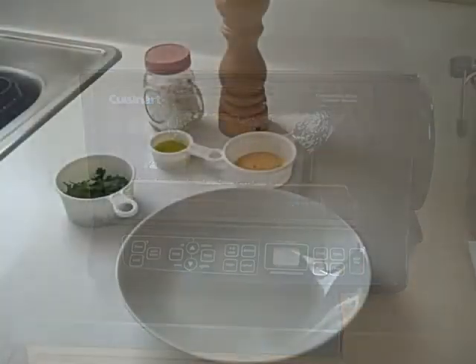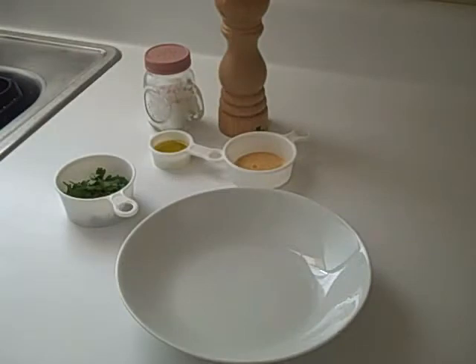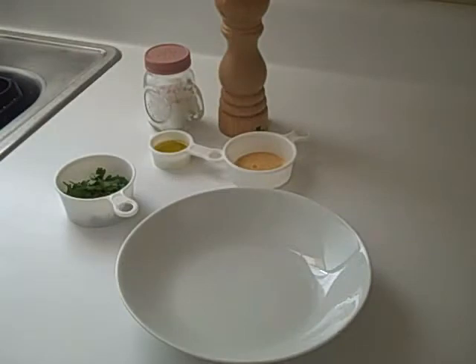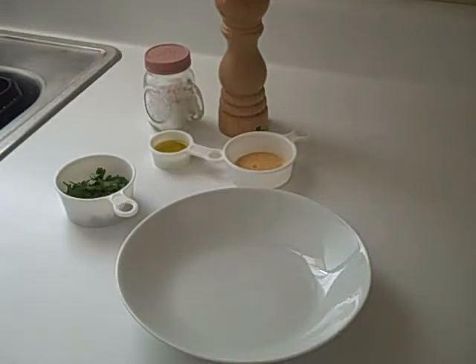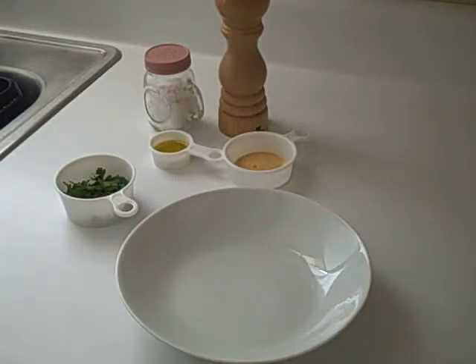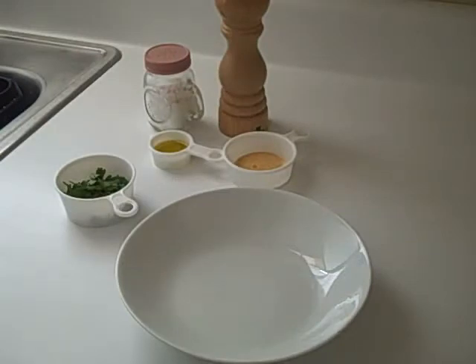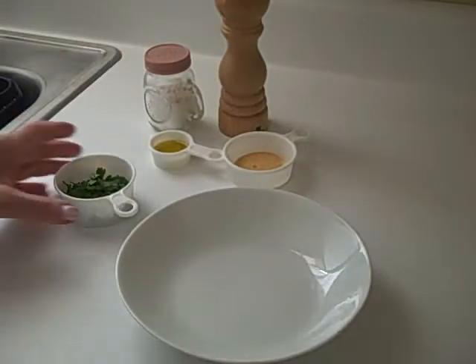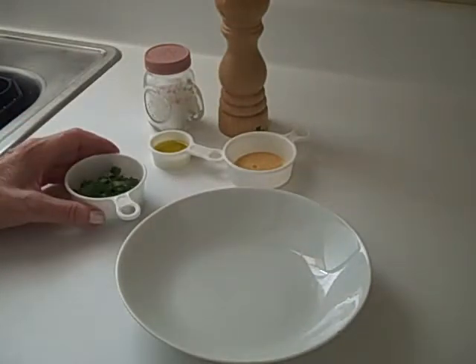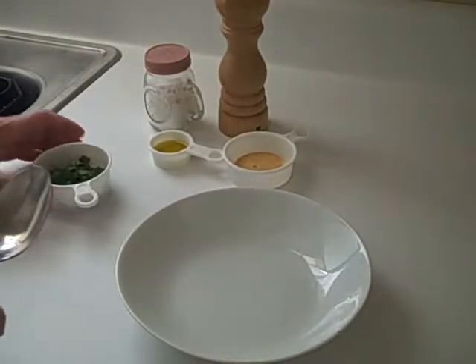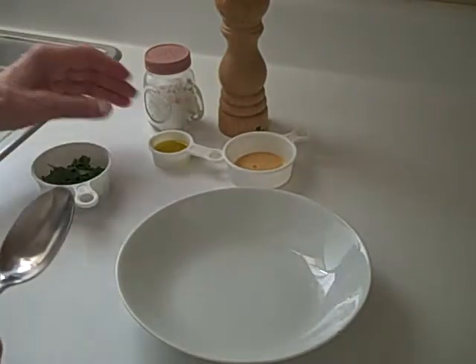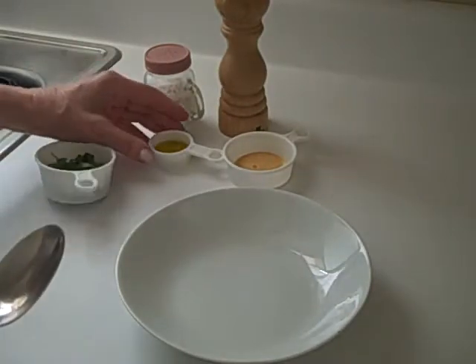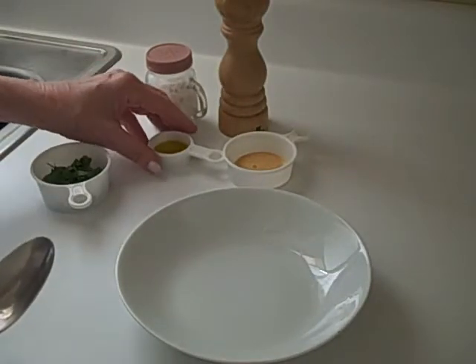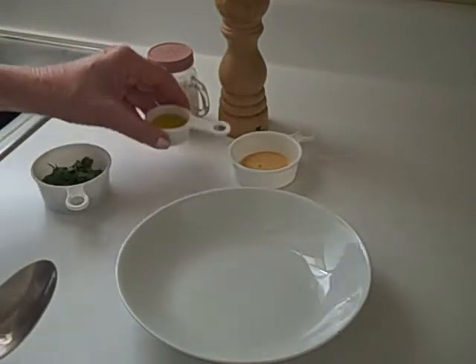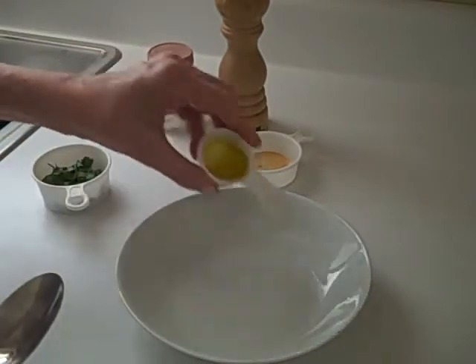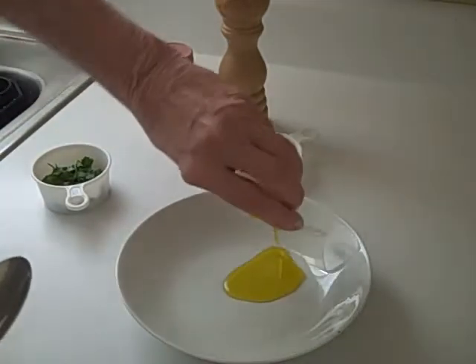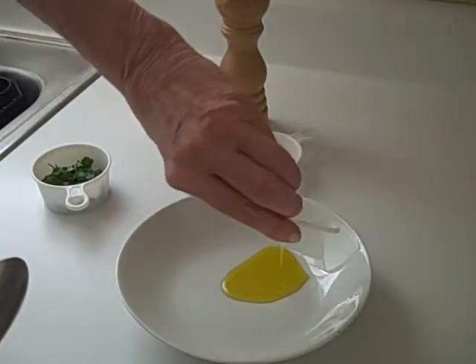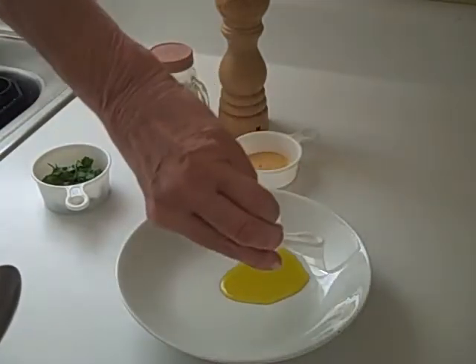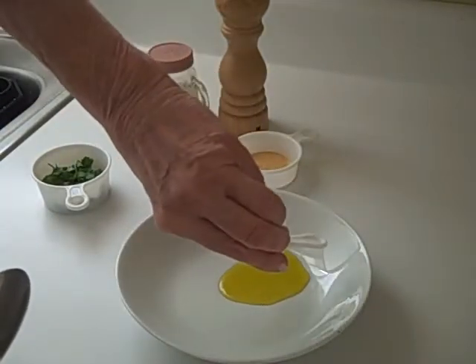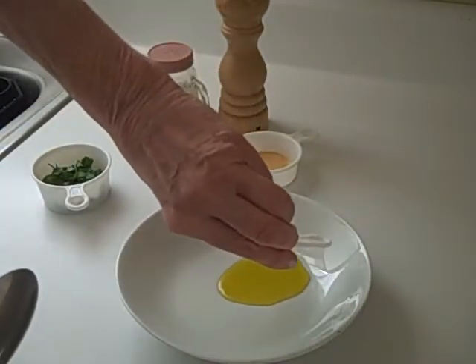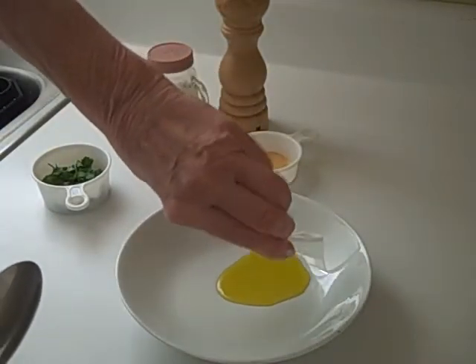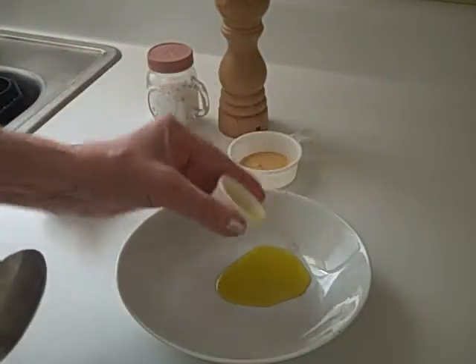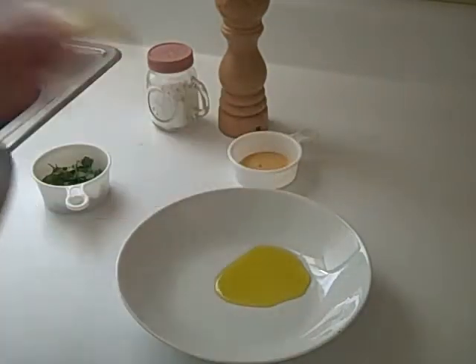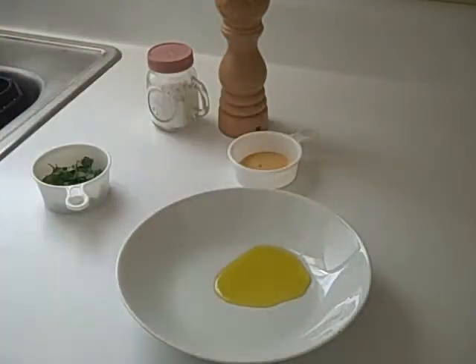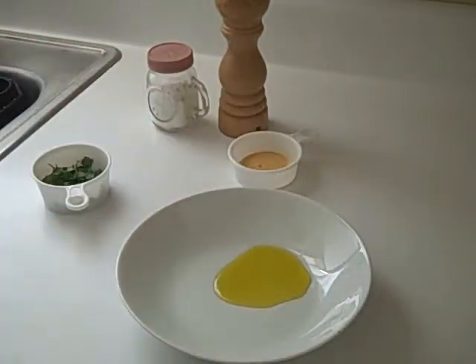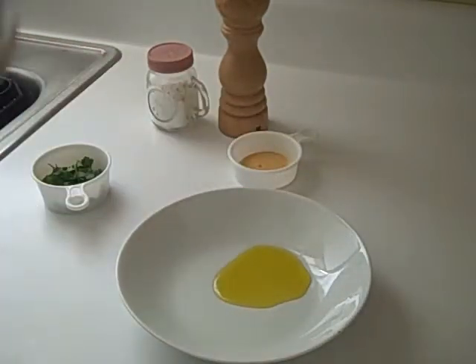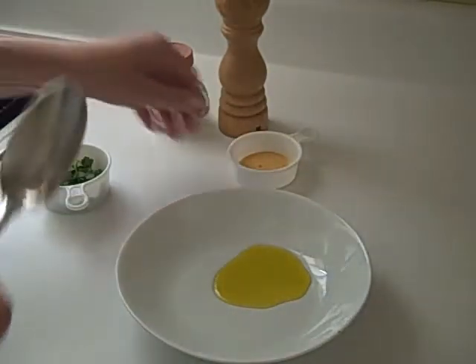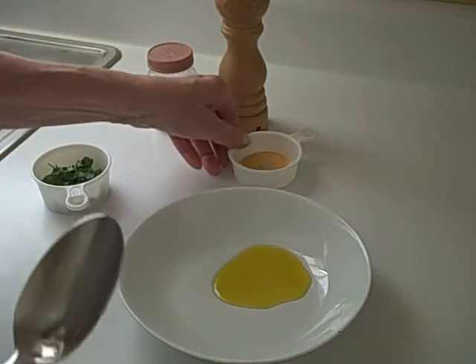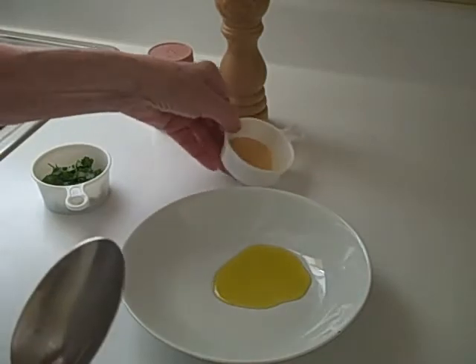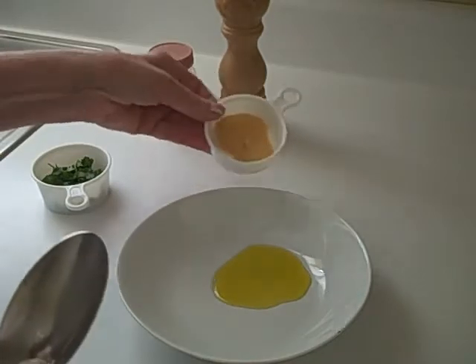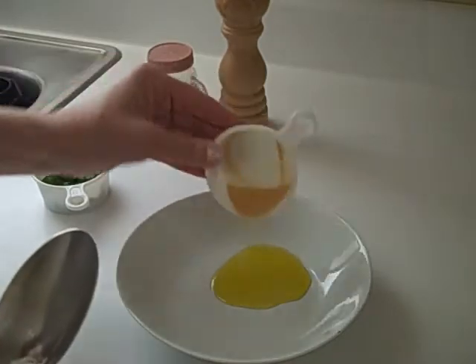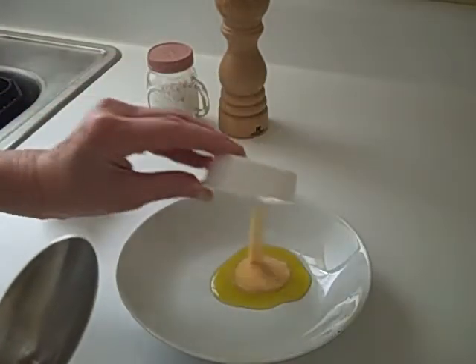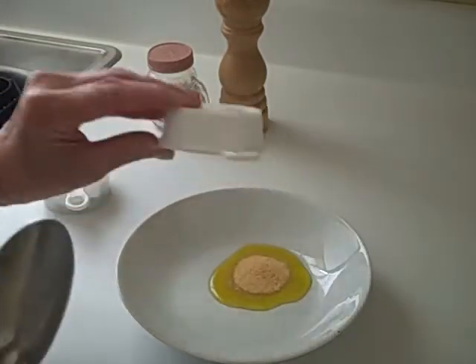While the rice is baking in the toaster oven, I'm going to combine these ingredients. I'm going to add the onions, the oil, and garlic powder.